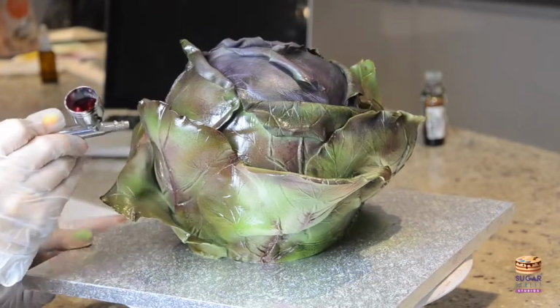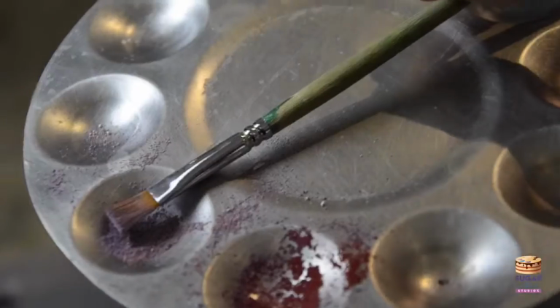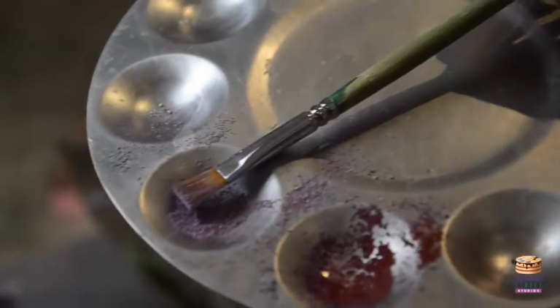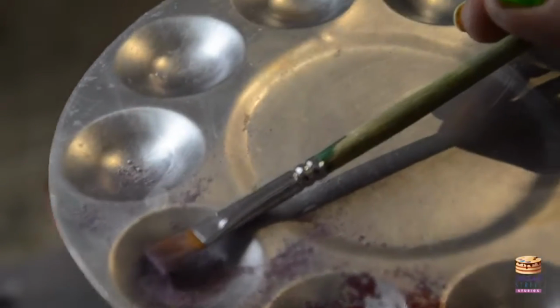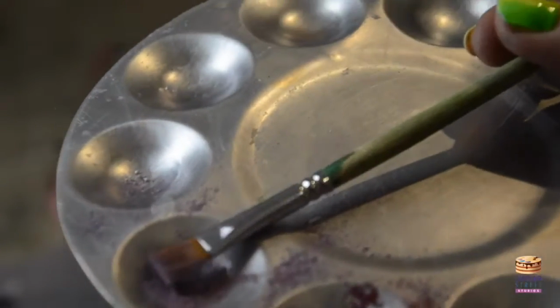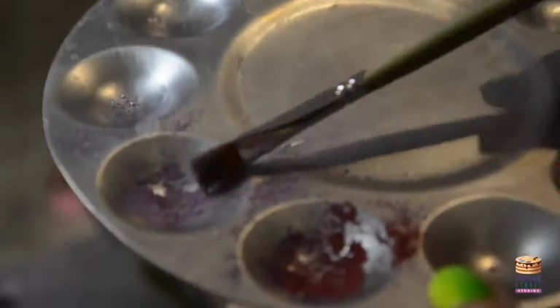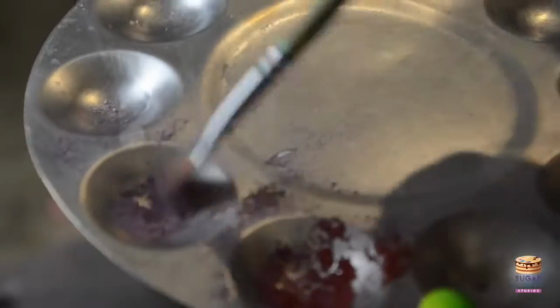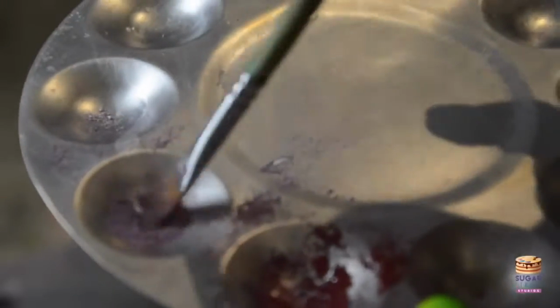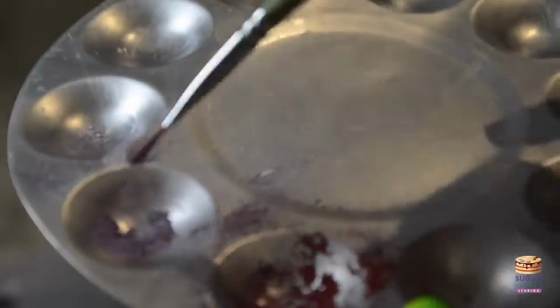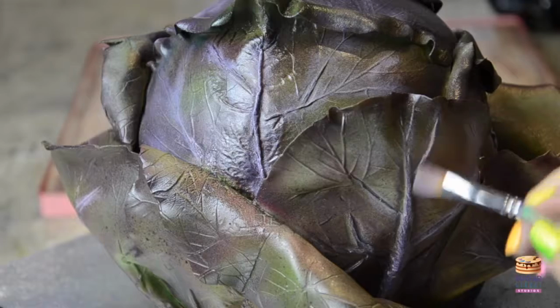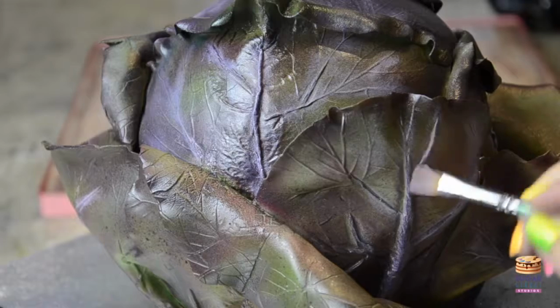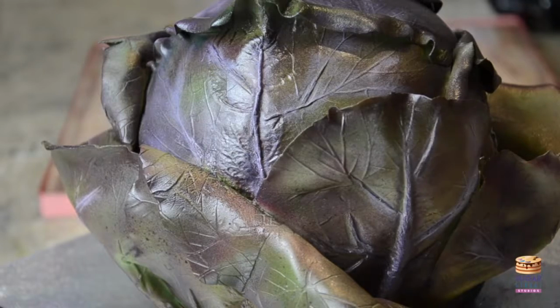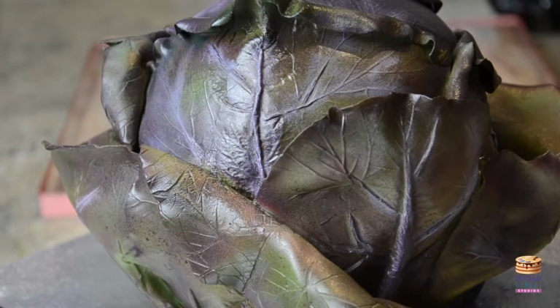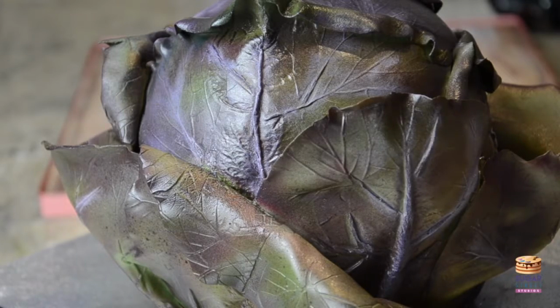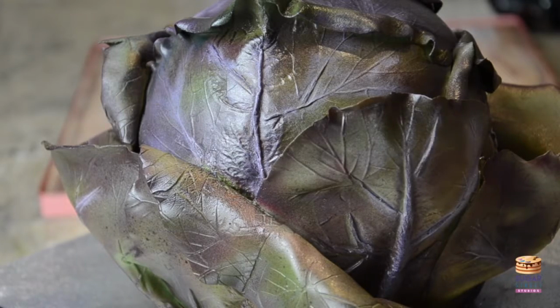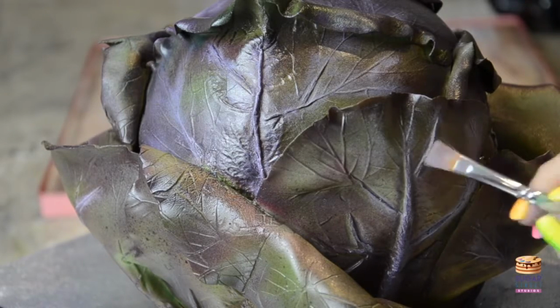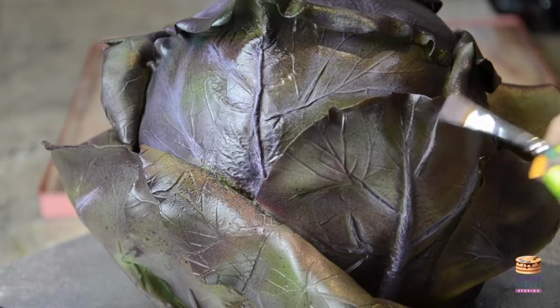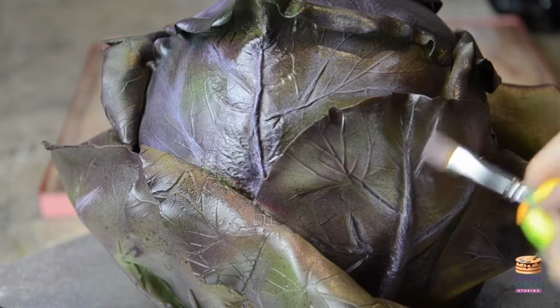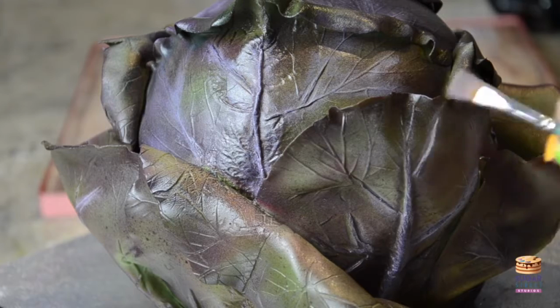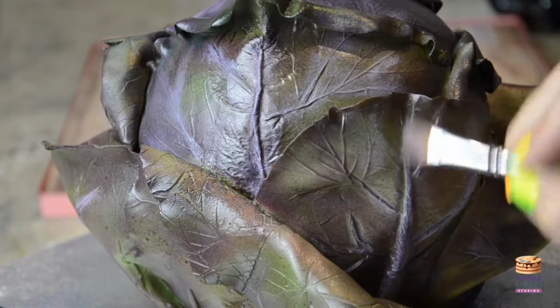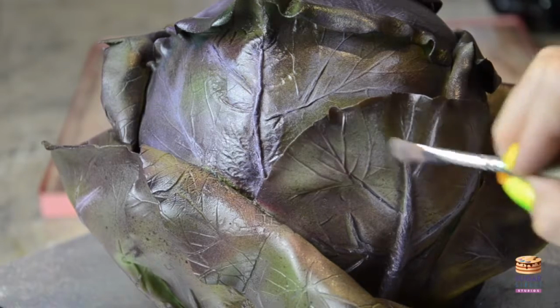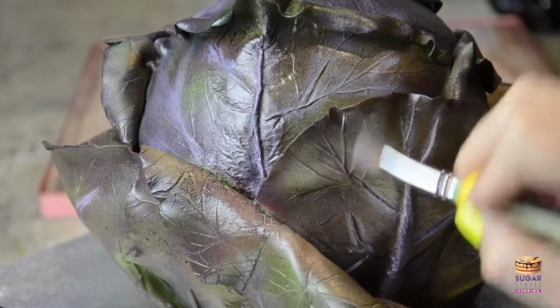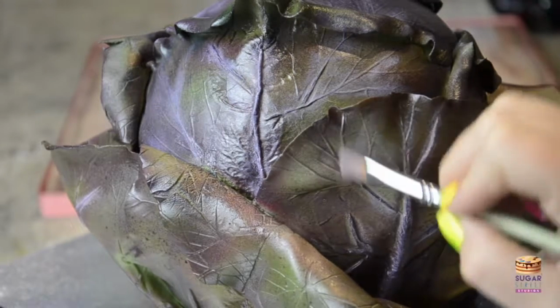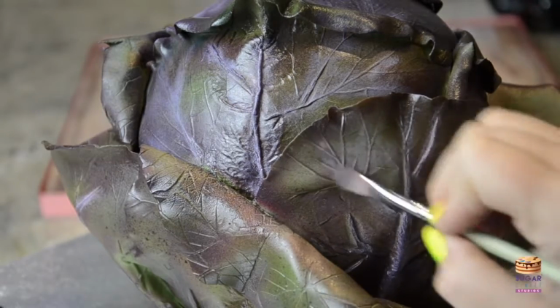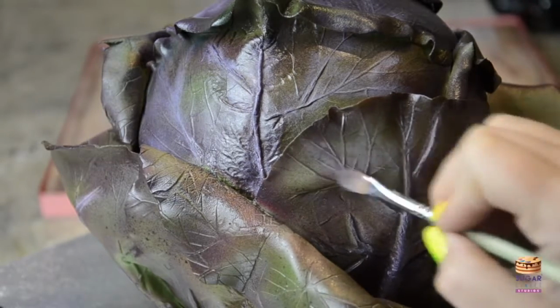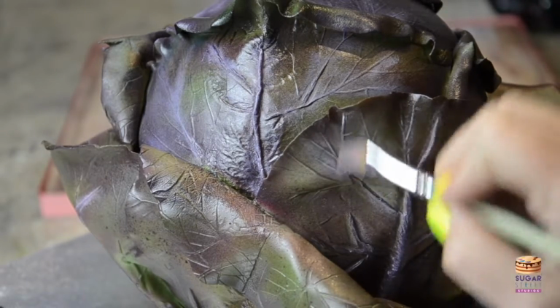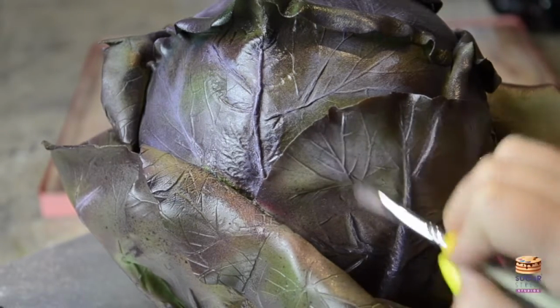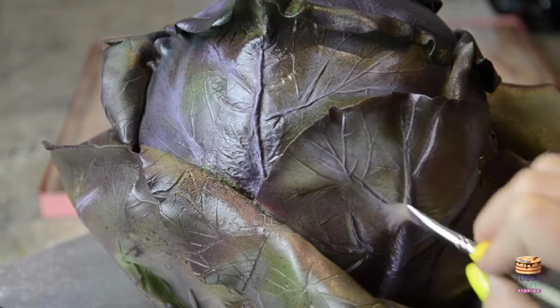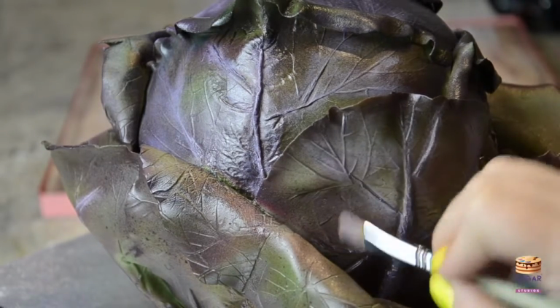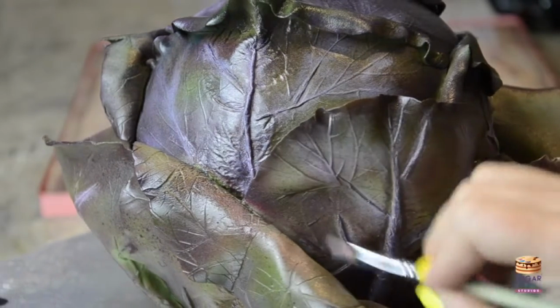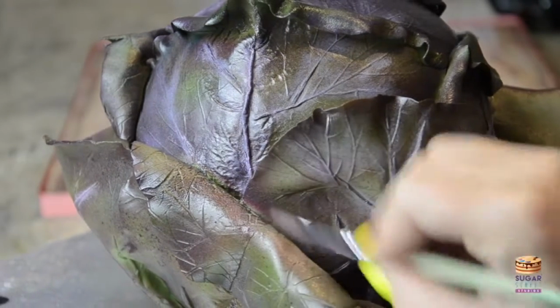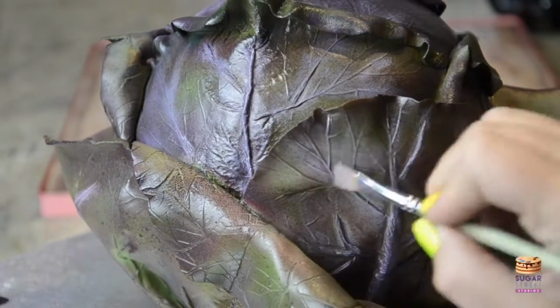Once the cabbage is dry, I went in and did some over-dusting with a very light lilac over all those beautiful ridges that we made, just to make them pop out.